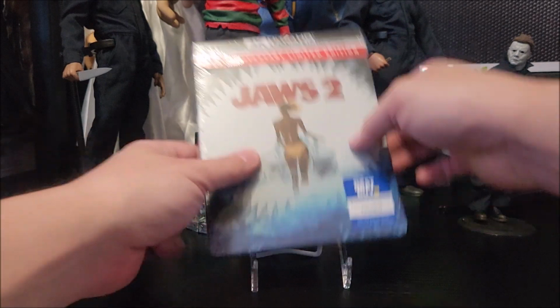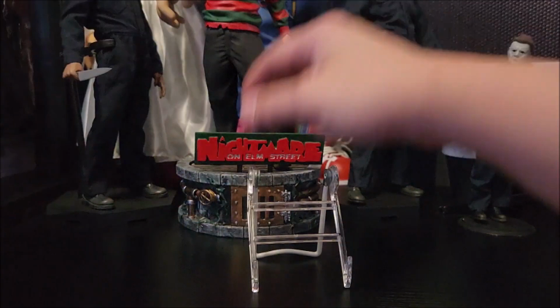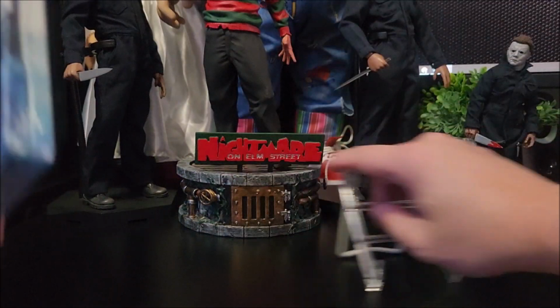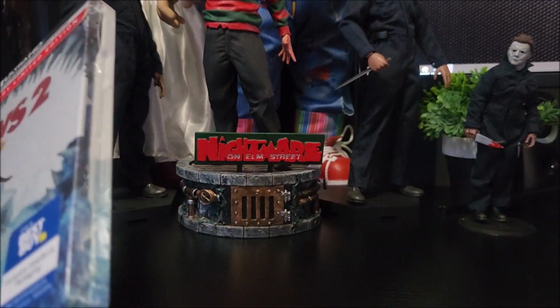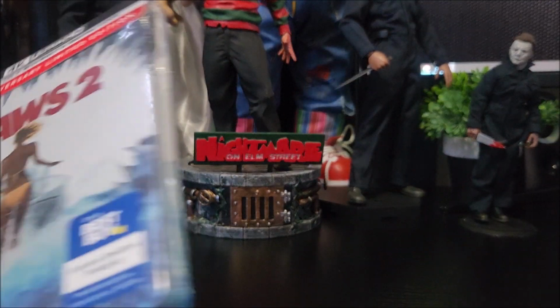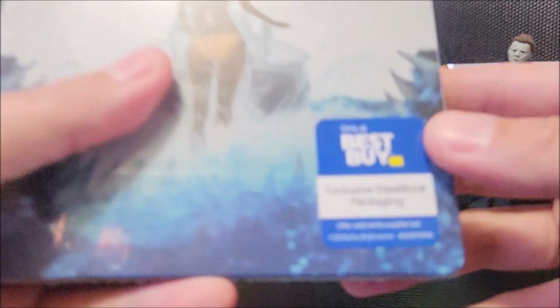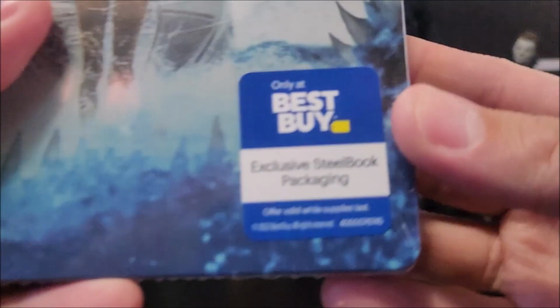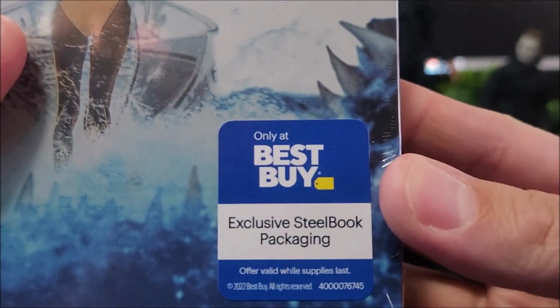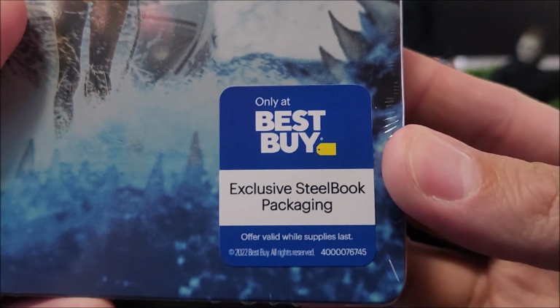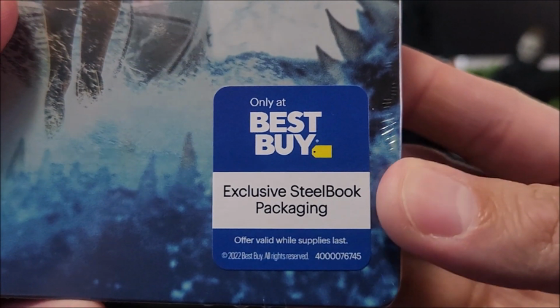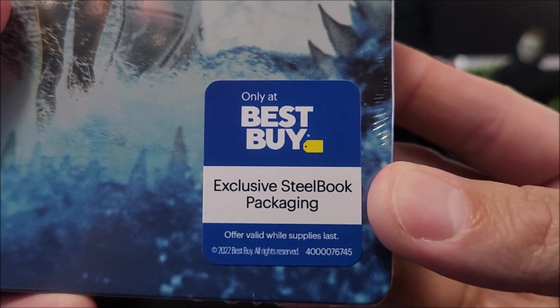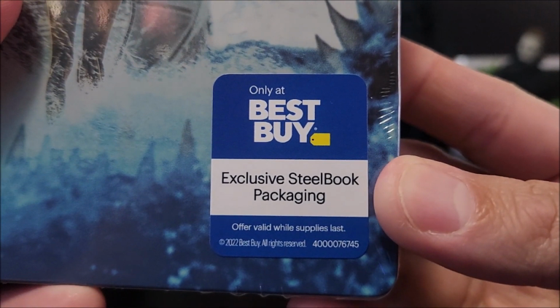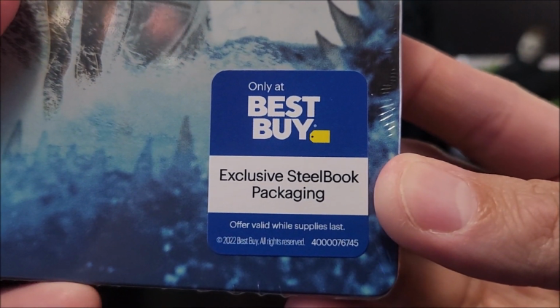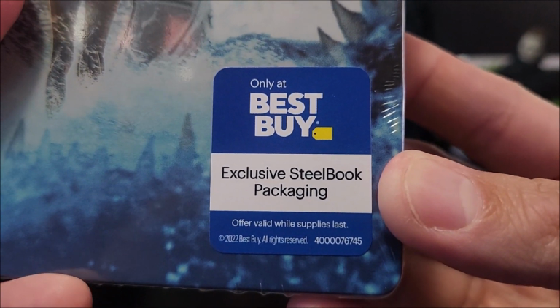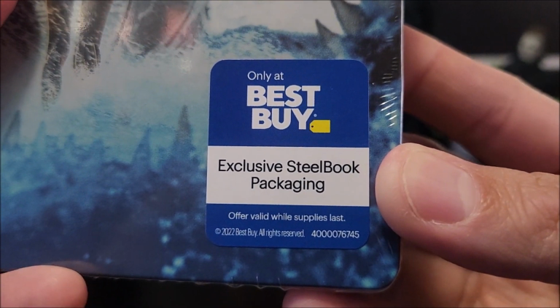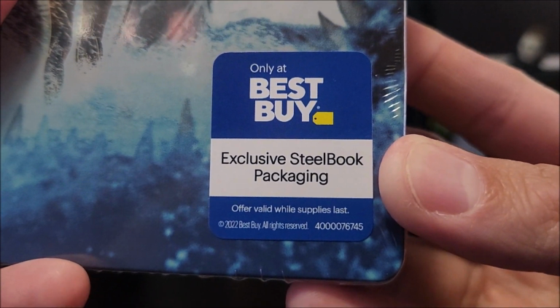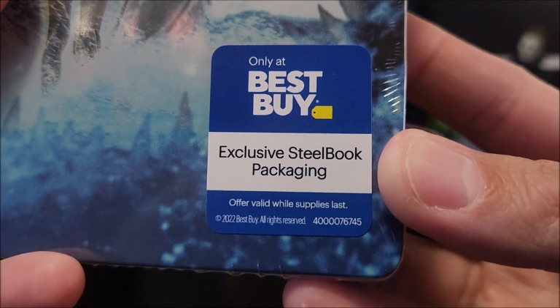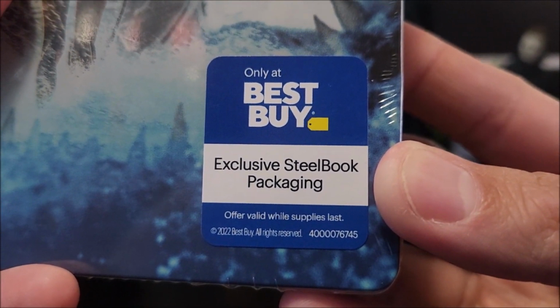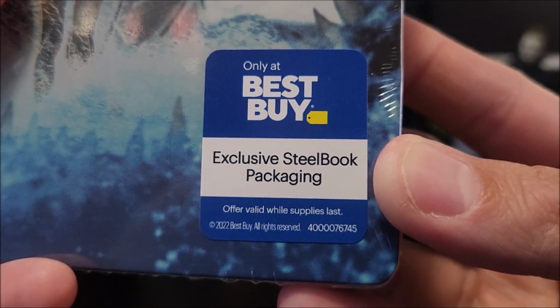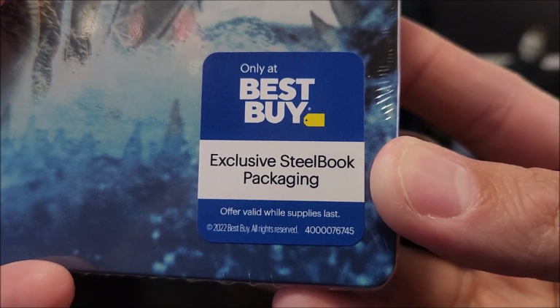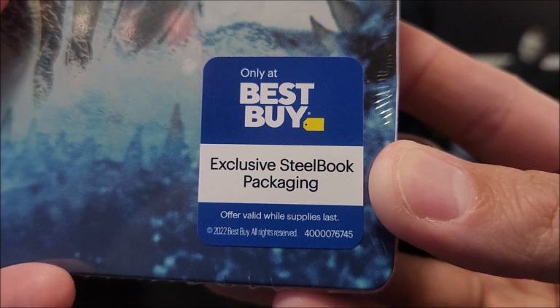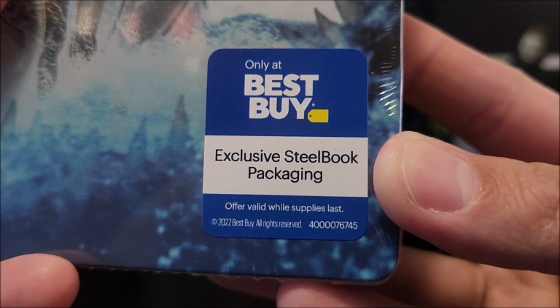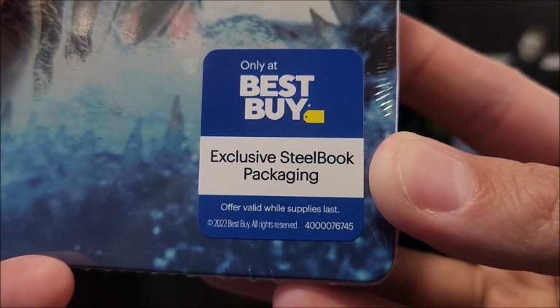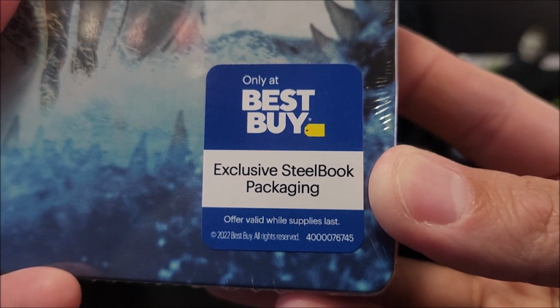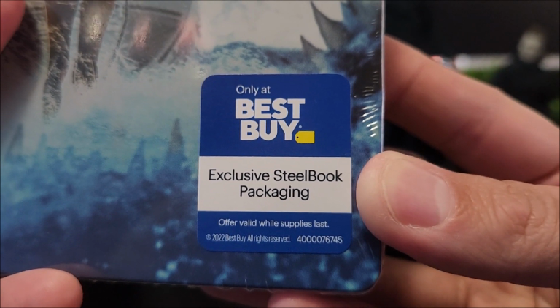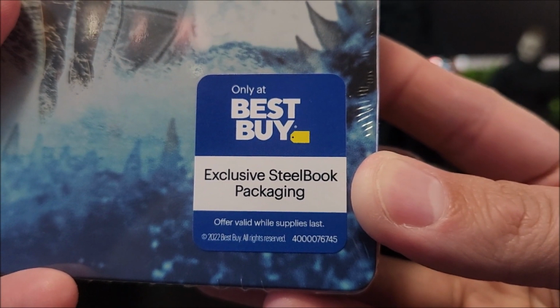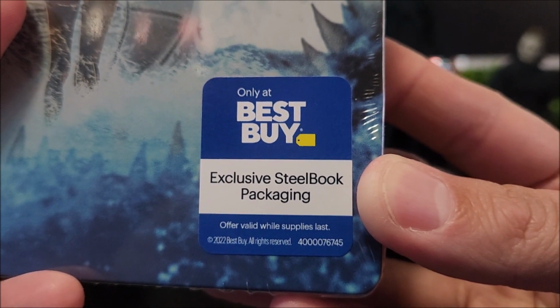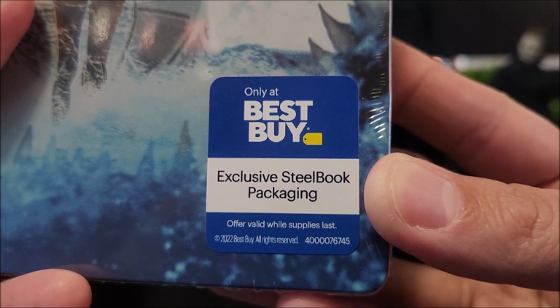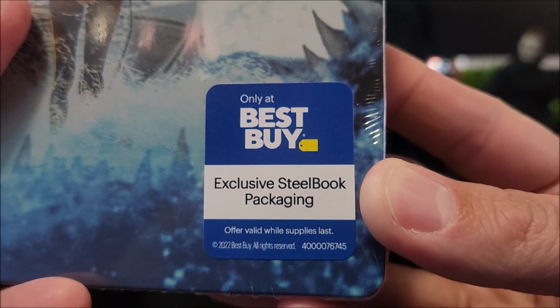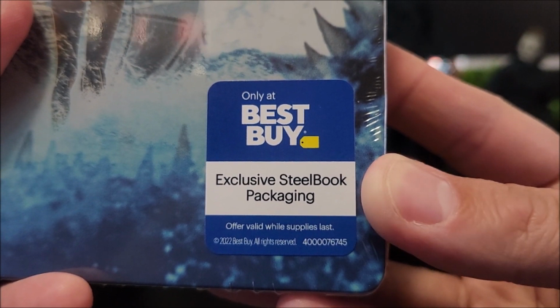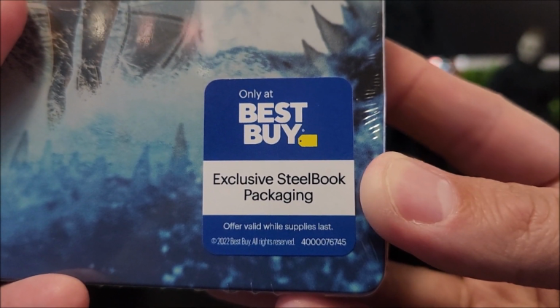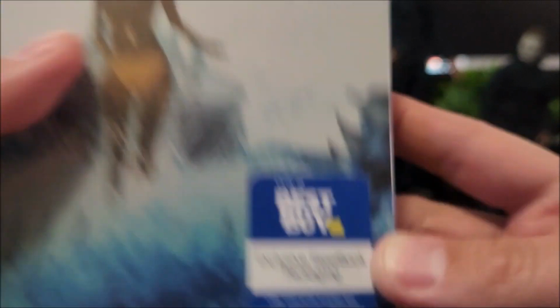Let's get this real quick and look at the front. You have a Best Buy exclusive Steelbook packaging sticker right there. It says offer valid while supplies last — which means go get it now. Do it, do it, do it.